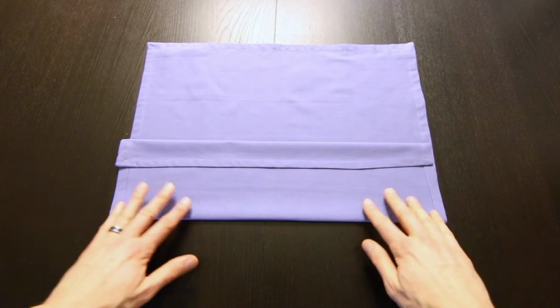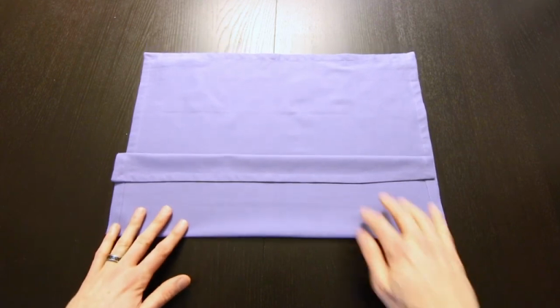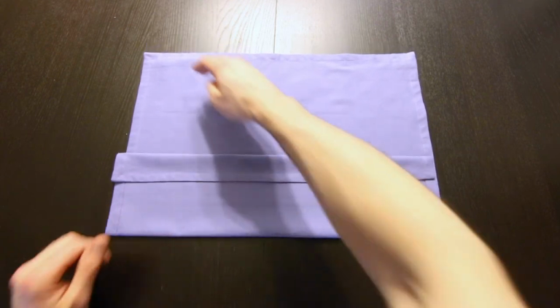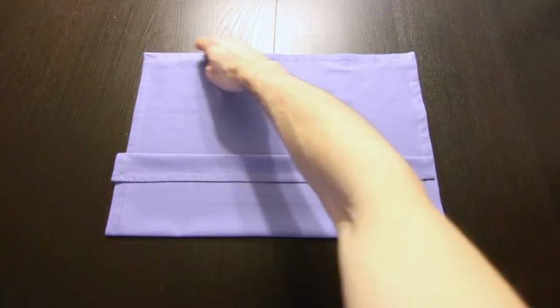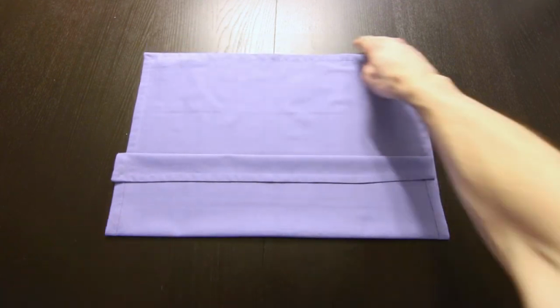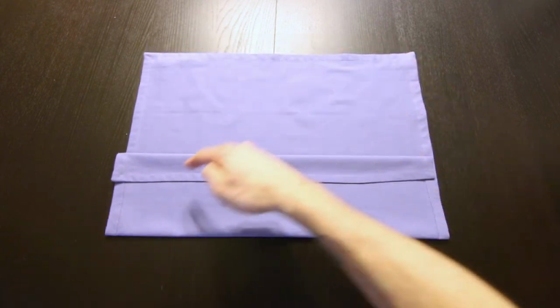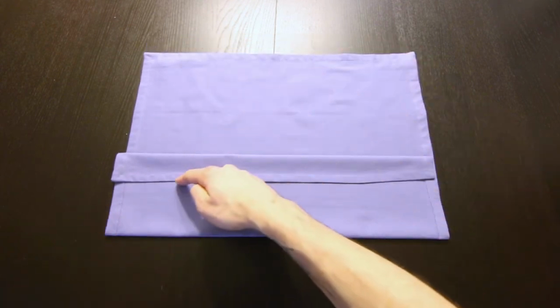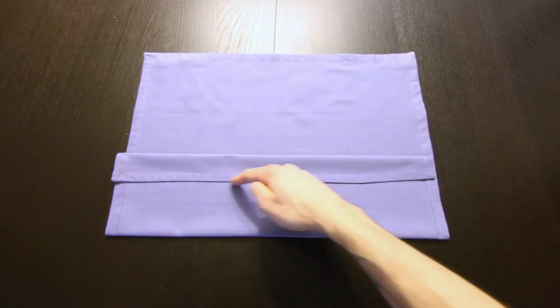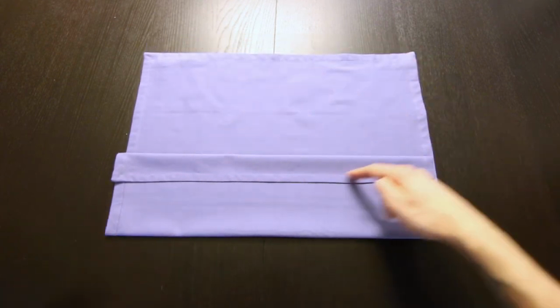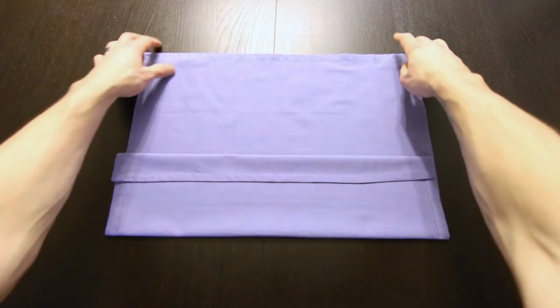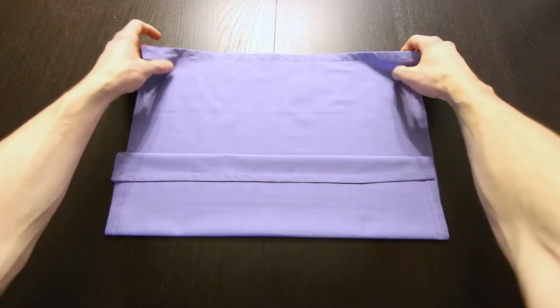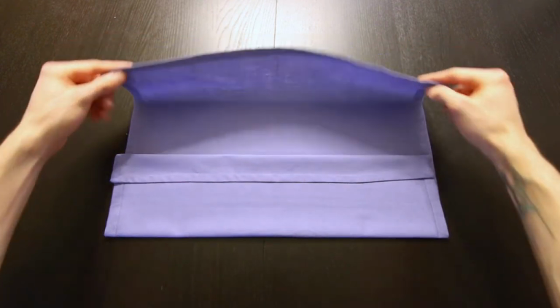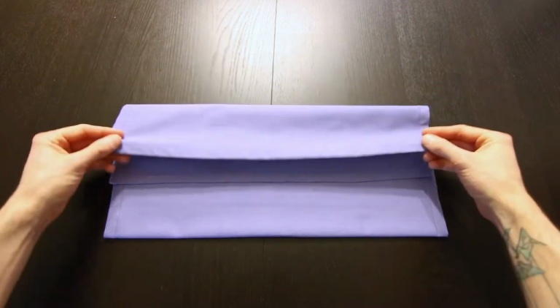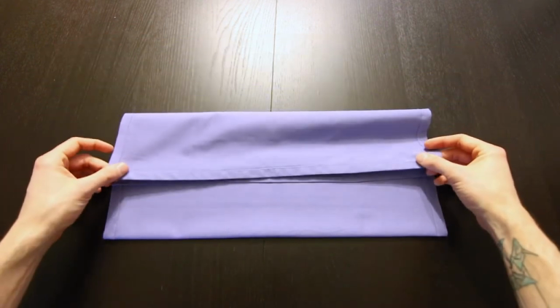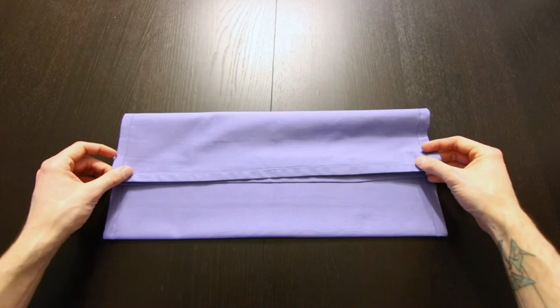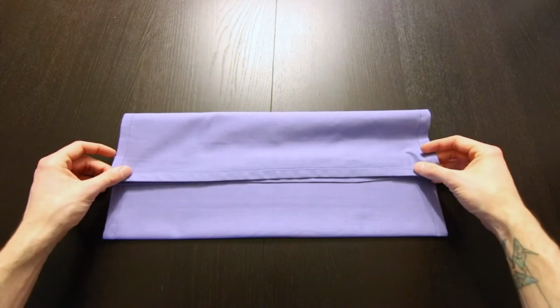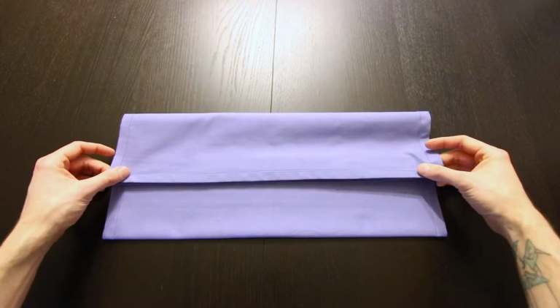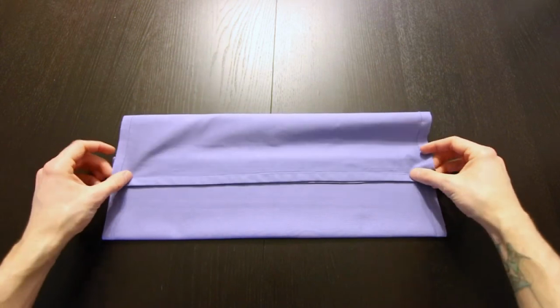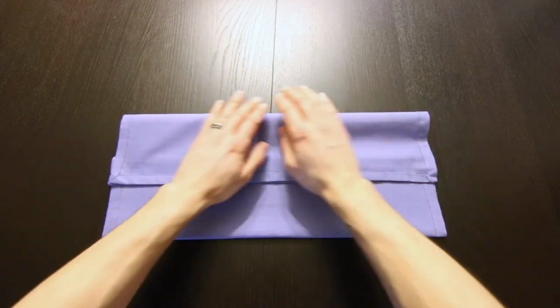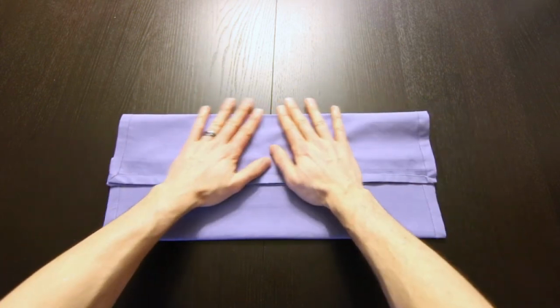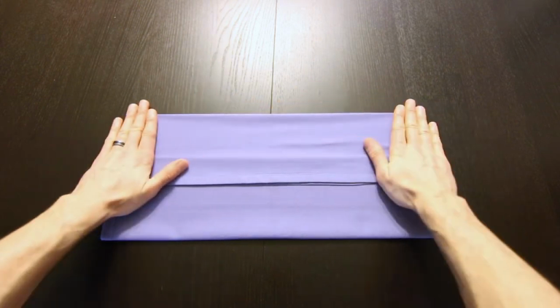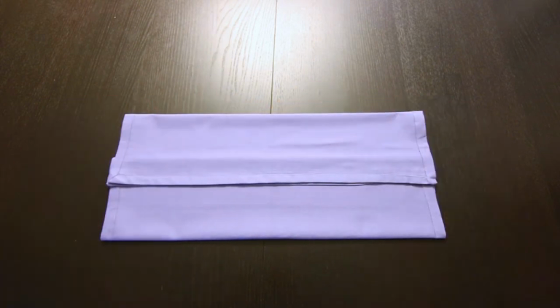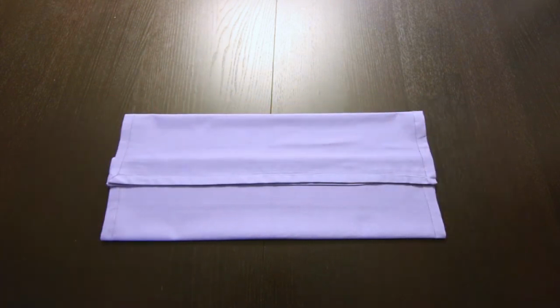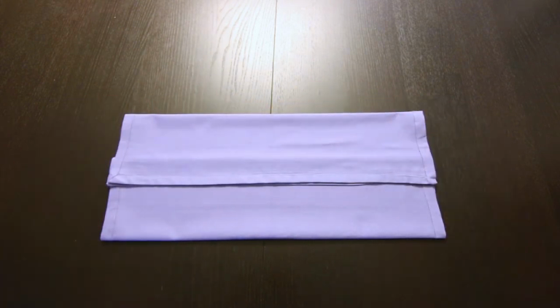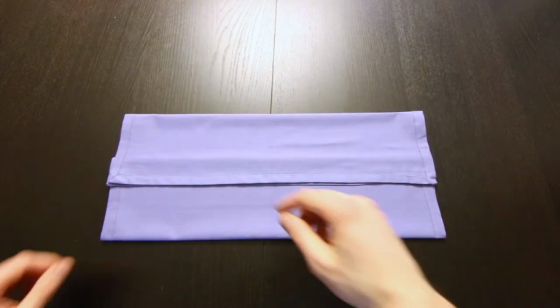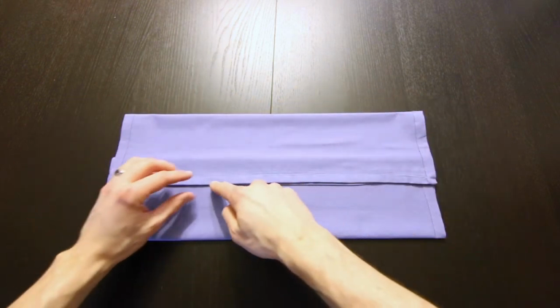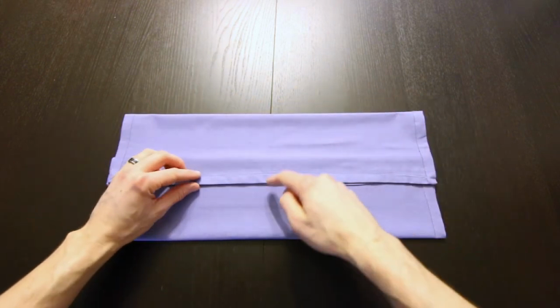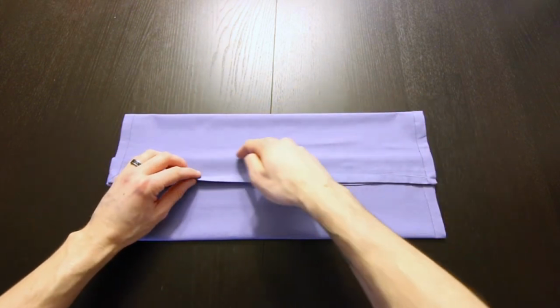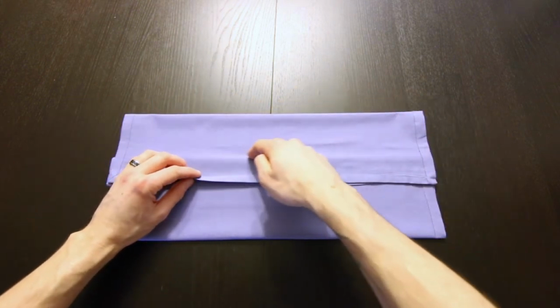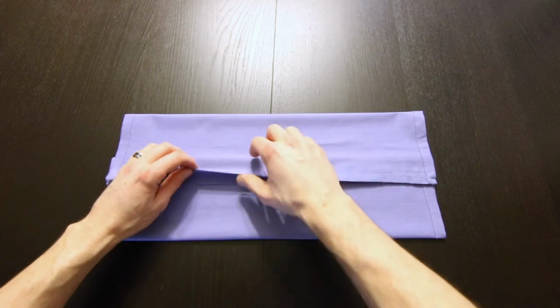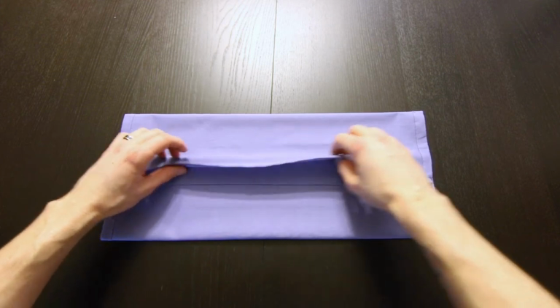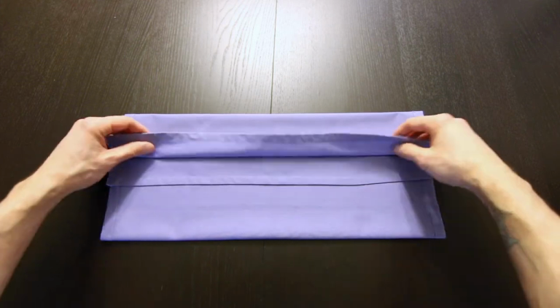Next we'll bring this top edge down to this edge. Now we're going to fold this edge up right along that edge that's underneath.